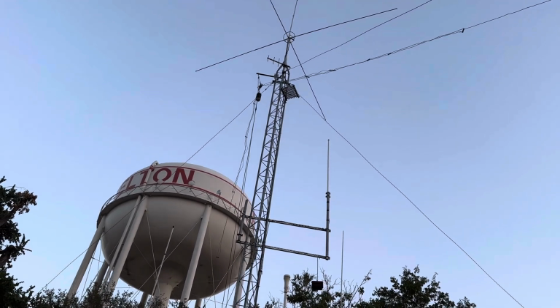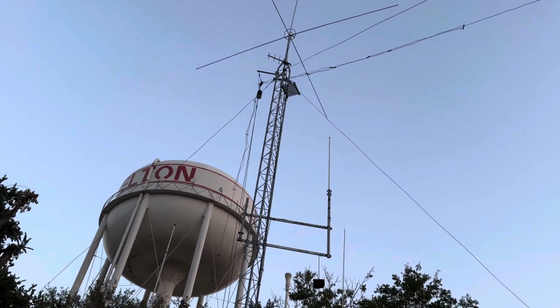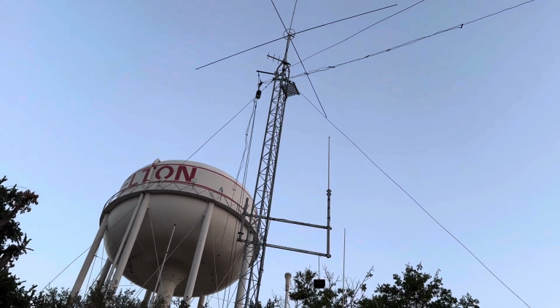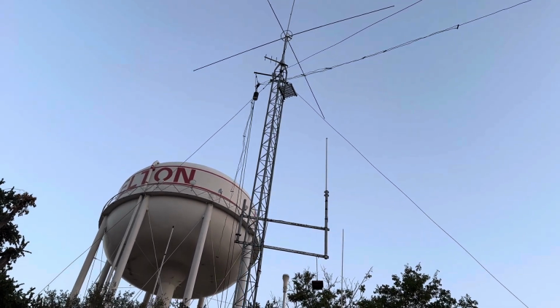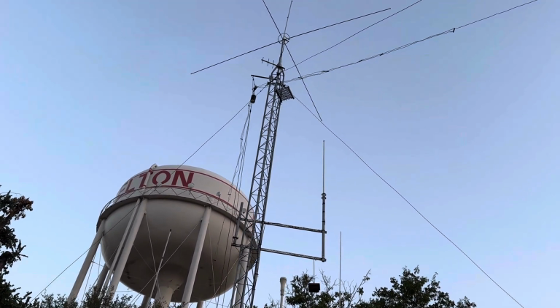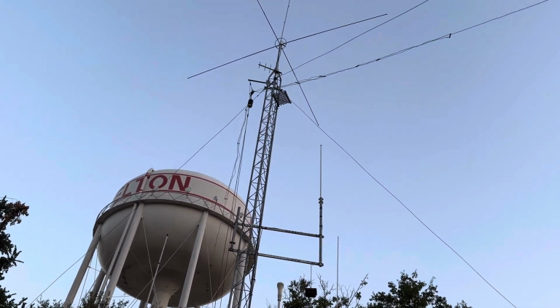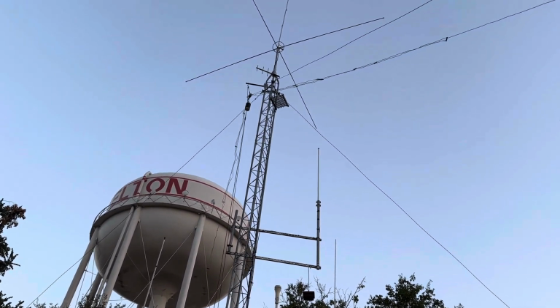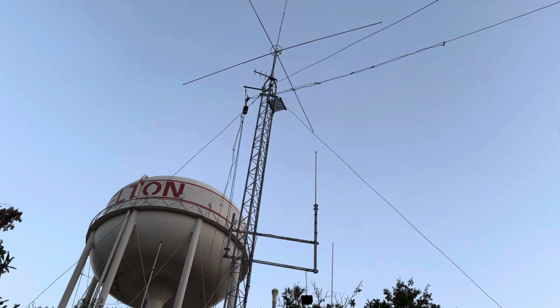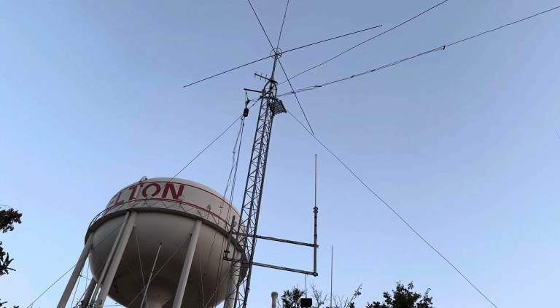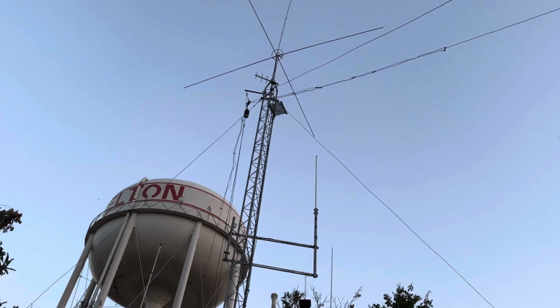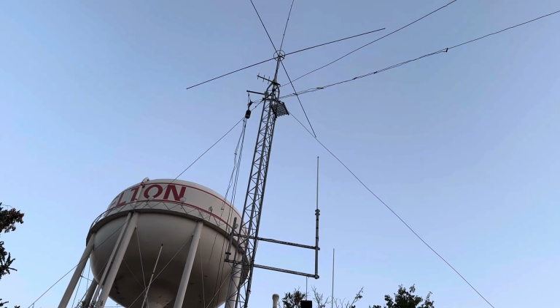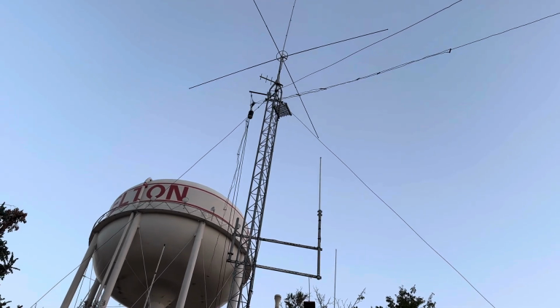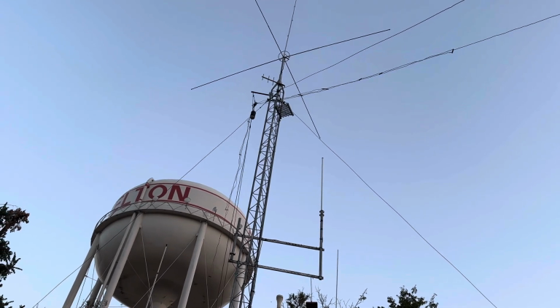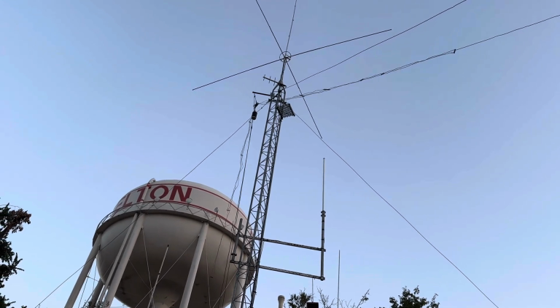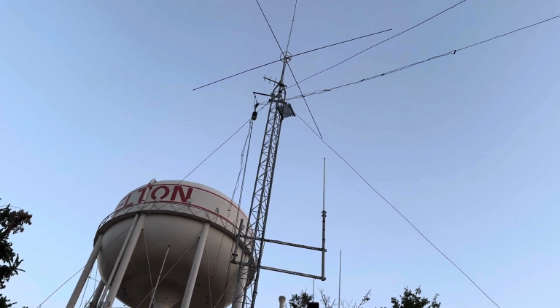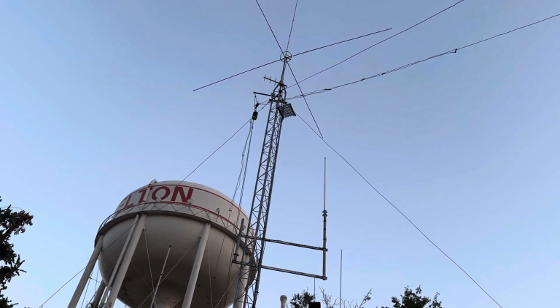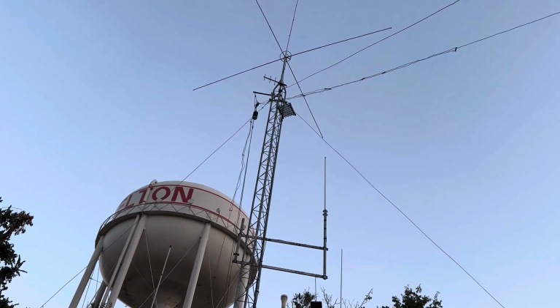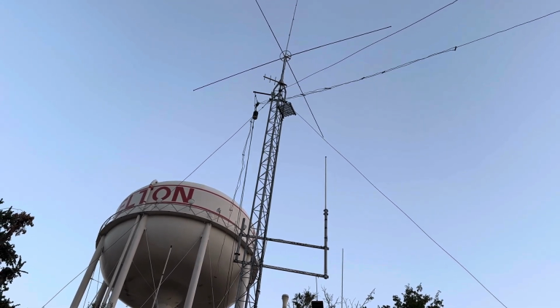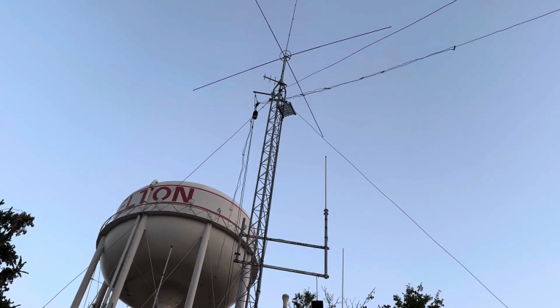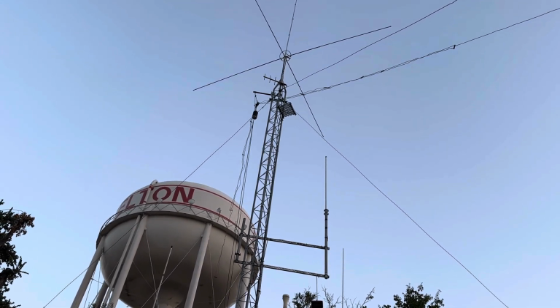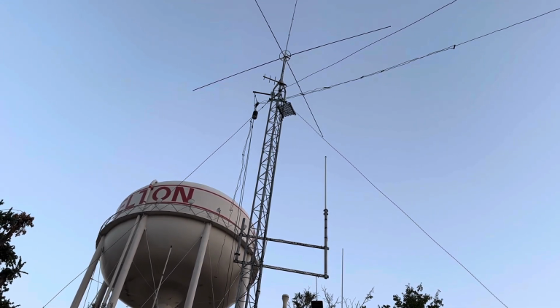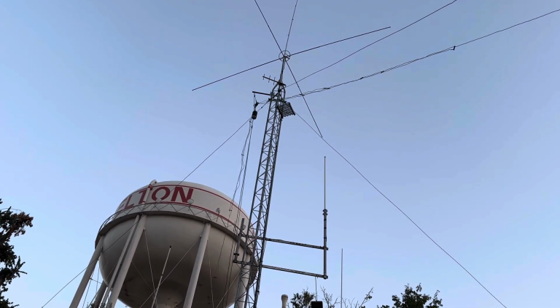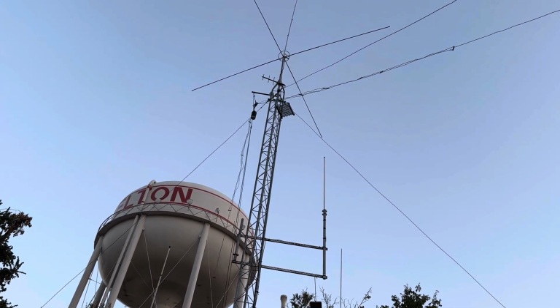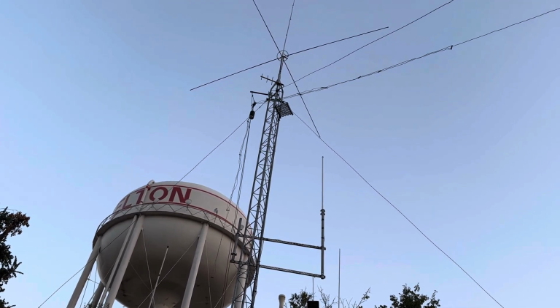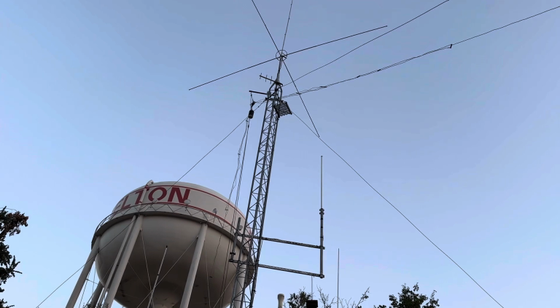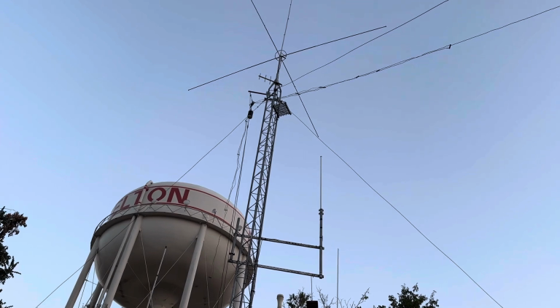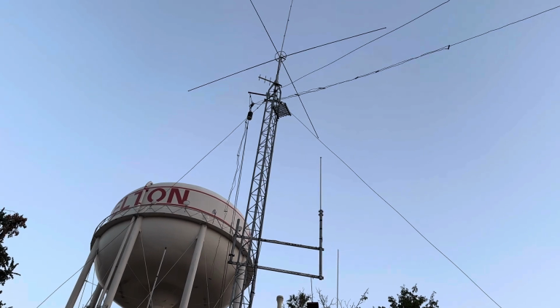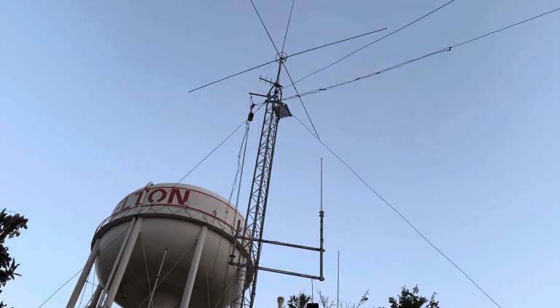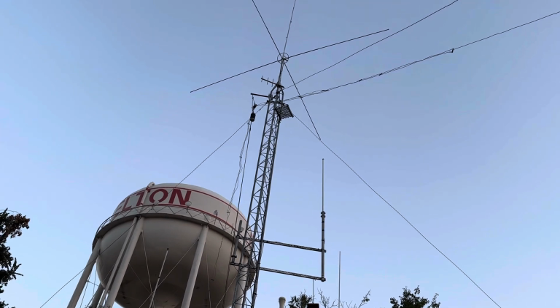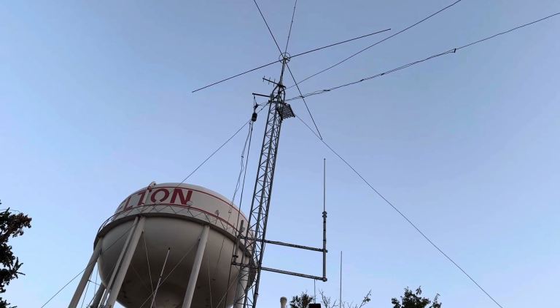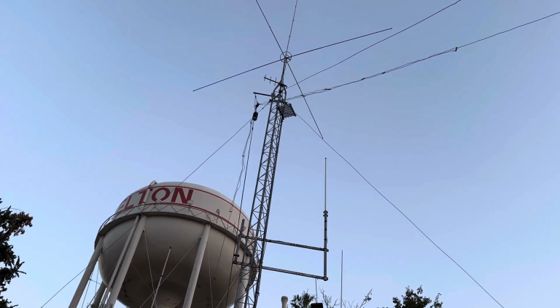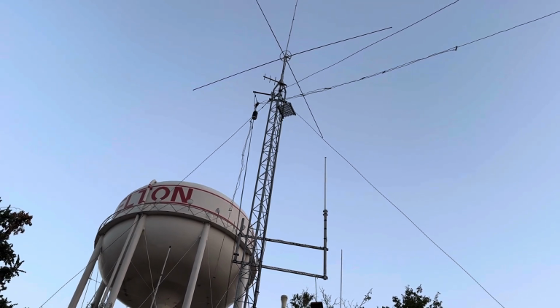Dog days of summer are almost over. We'll be going into fall here in a few weeks. I wanted to show you a little update on the Alpha Delta Inverted V antenna that we are working on.